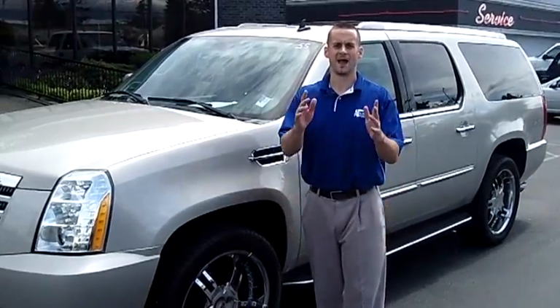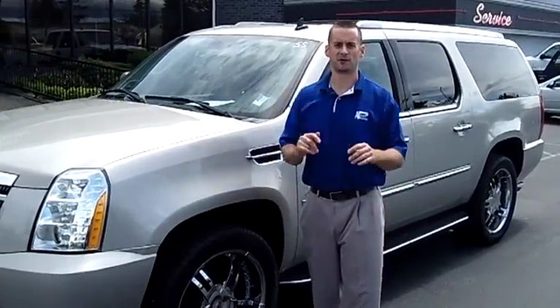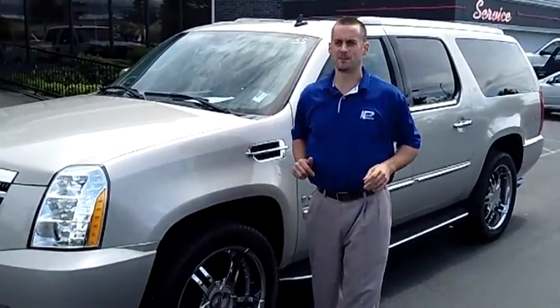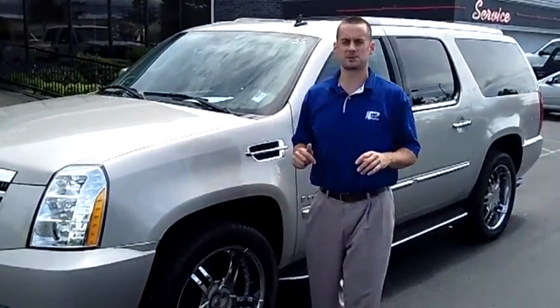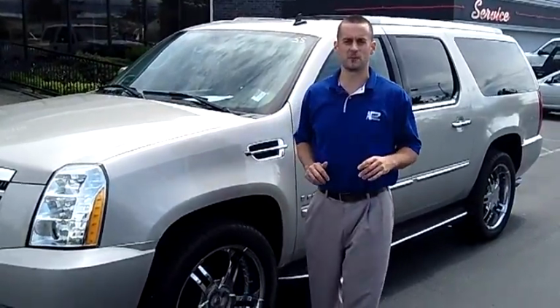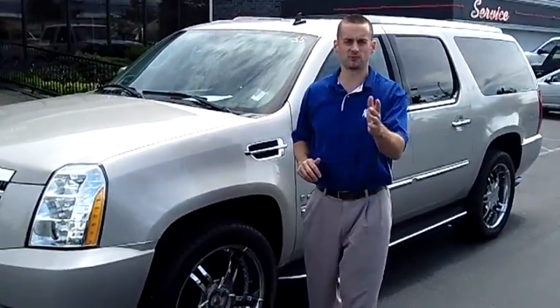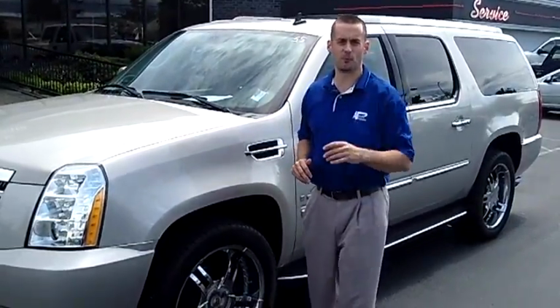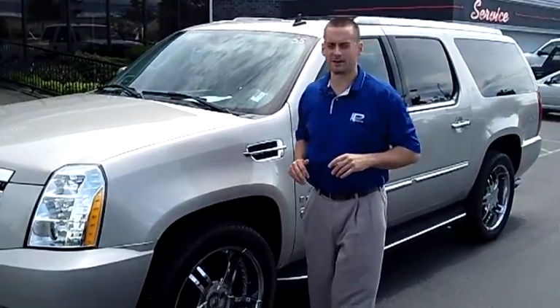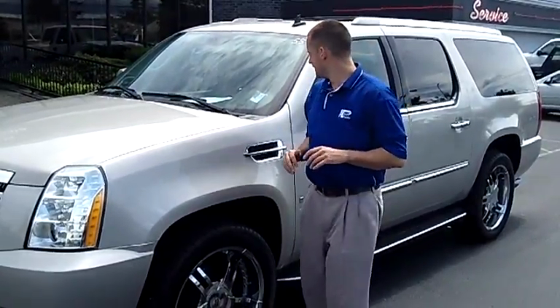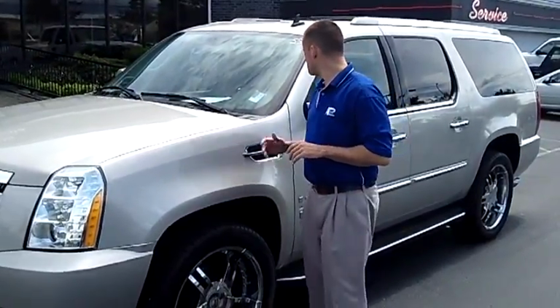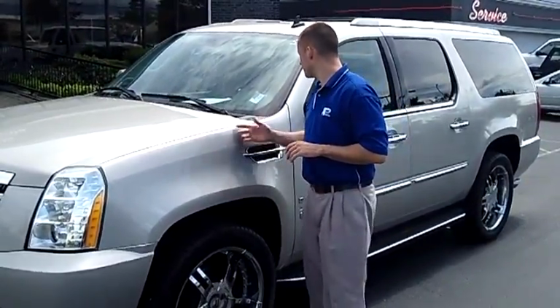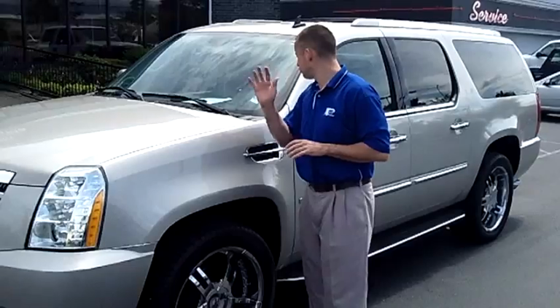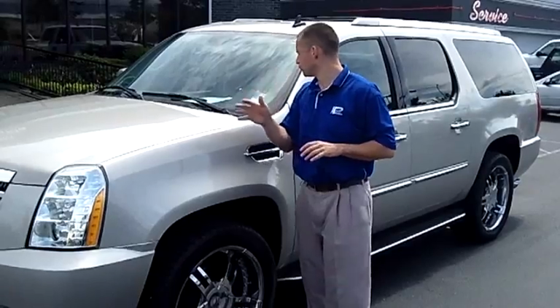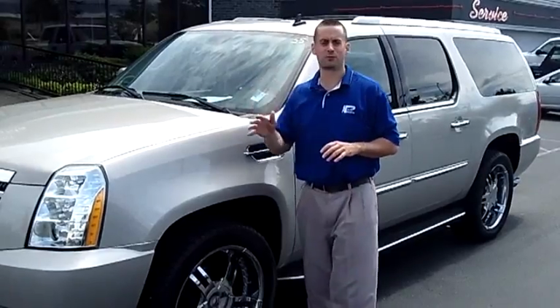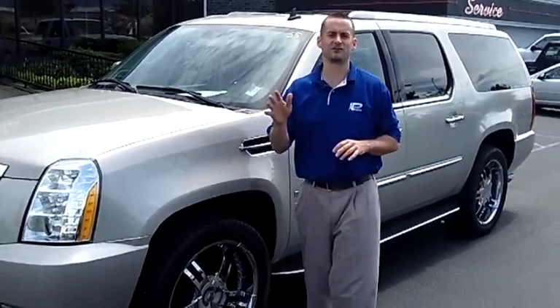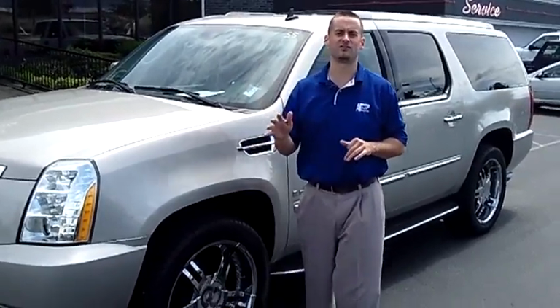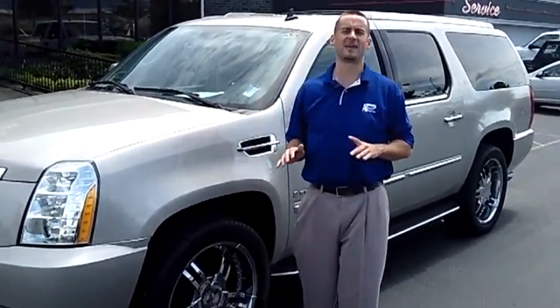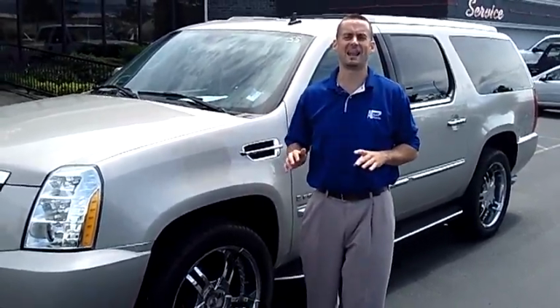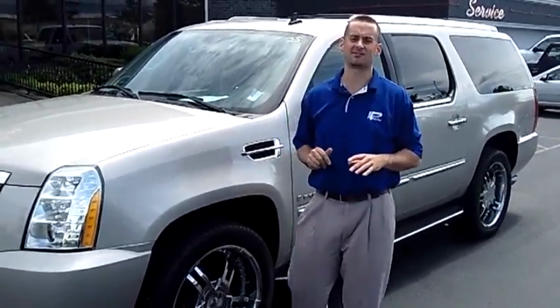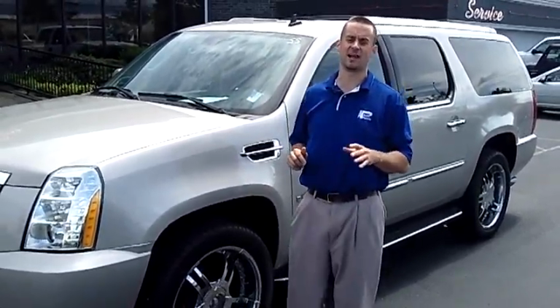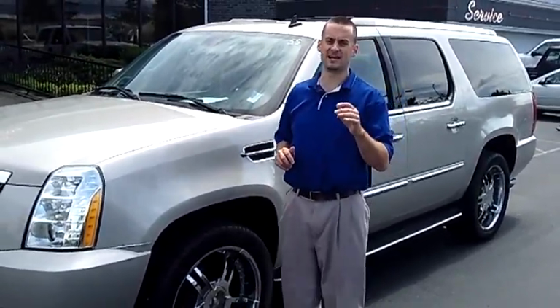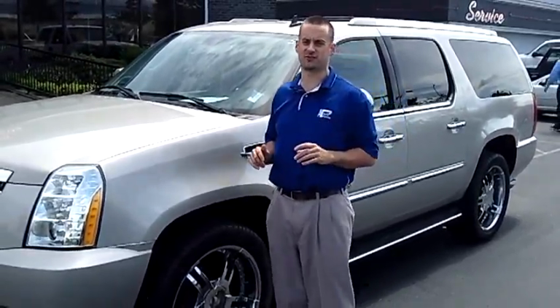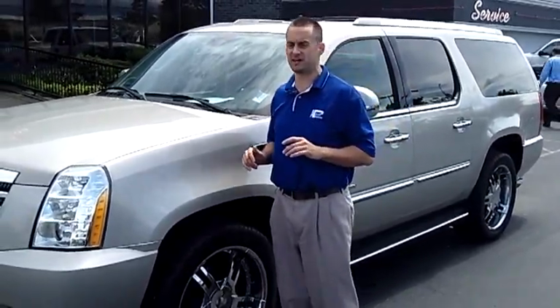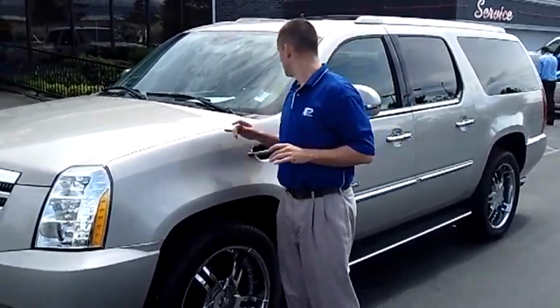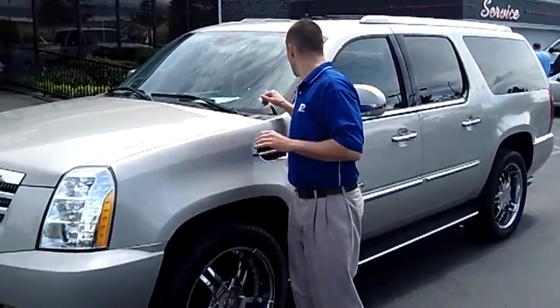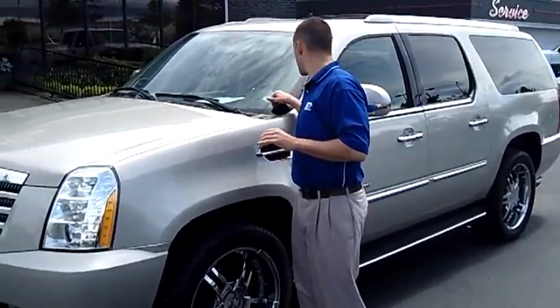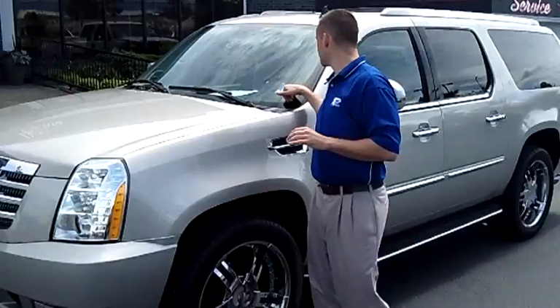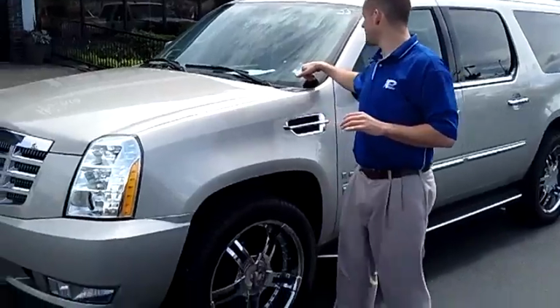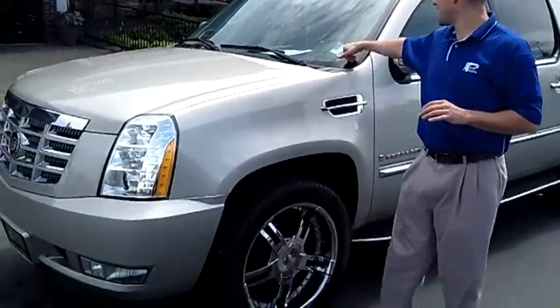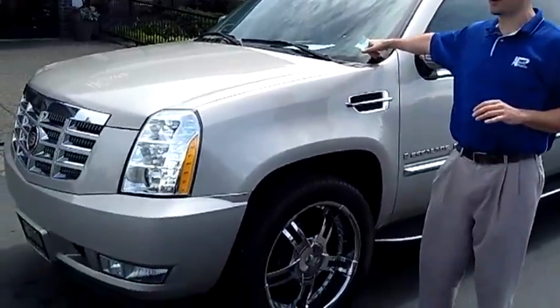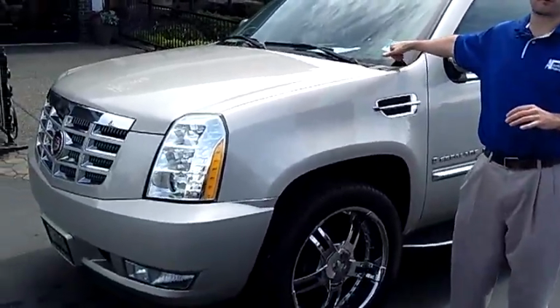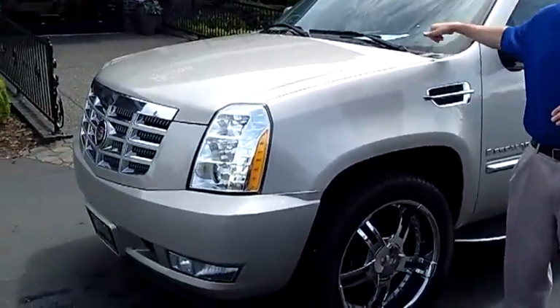Hey folks, Adam Ashby here from Auburn's Auto Point. I'd like to show you this beautiful 2007 Cadillac Escalade ESV, stock number 8854.